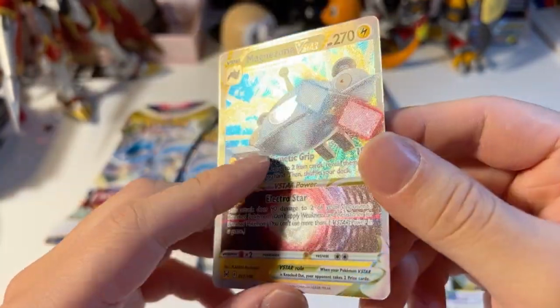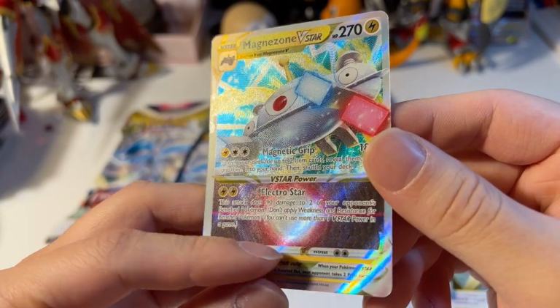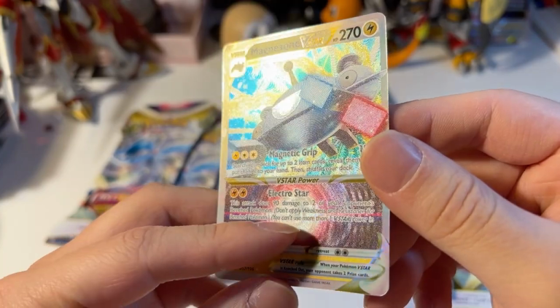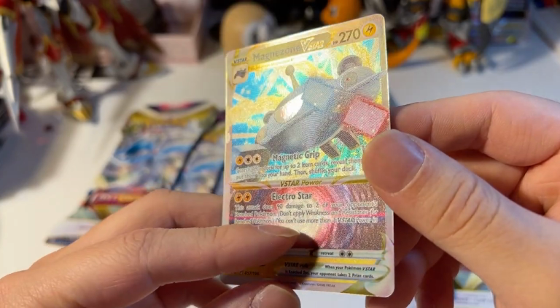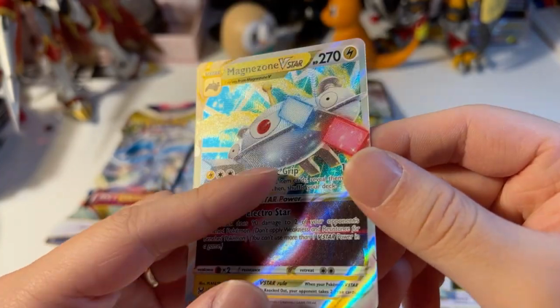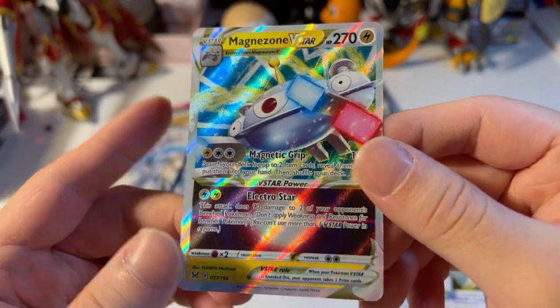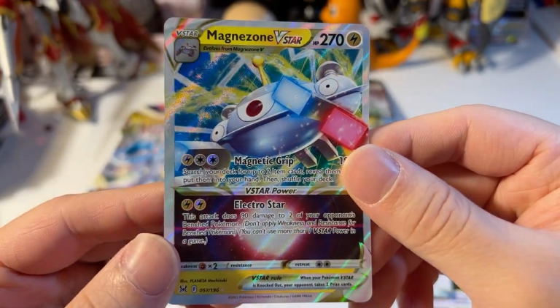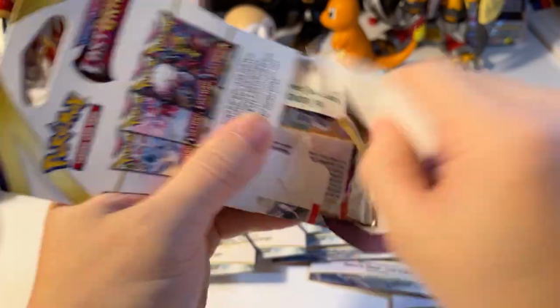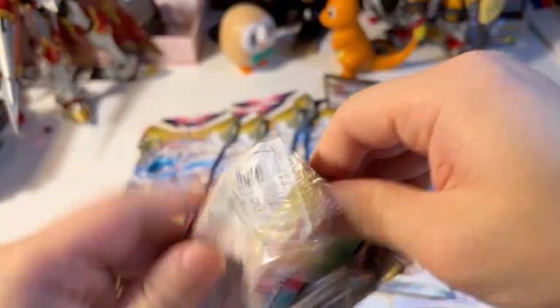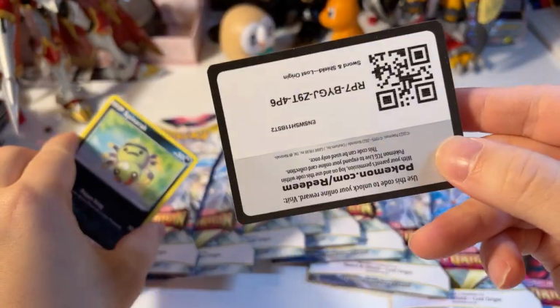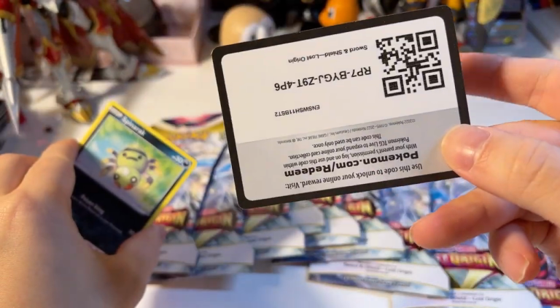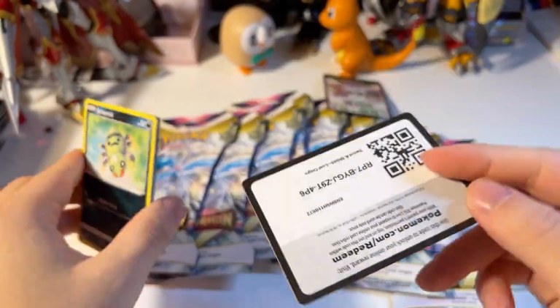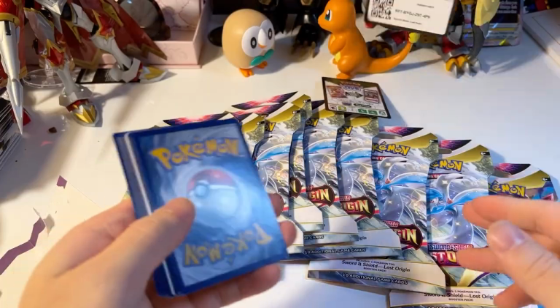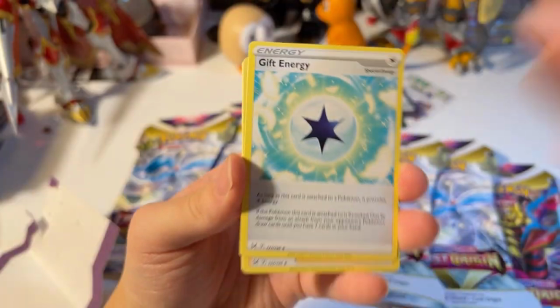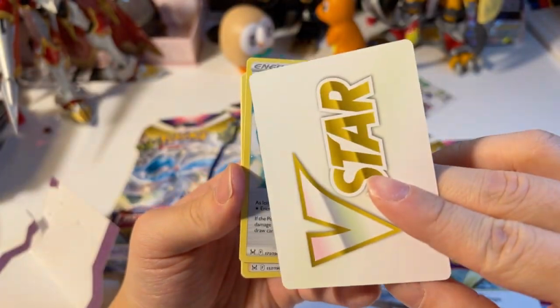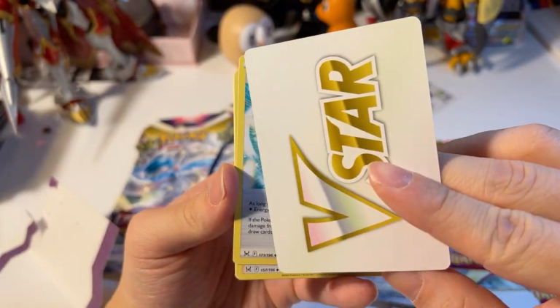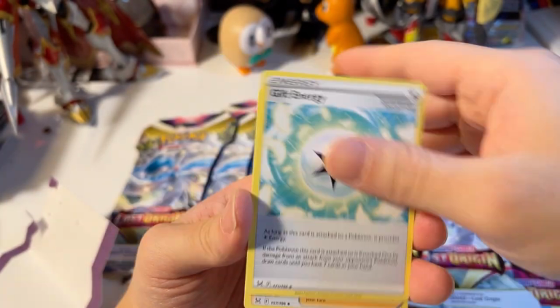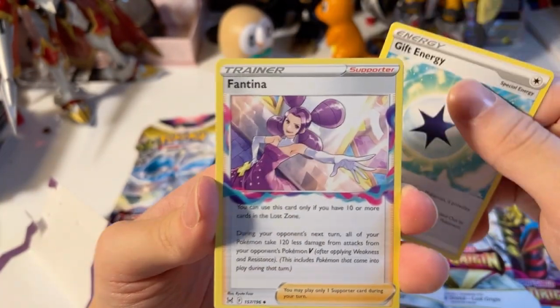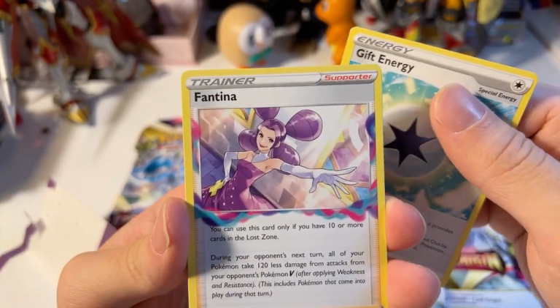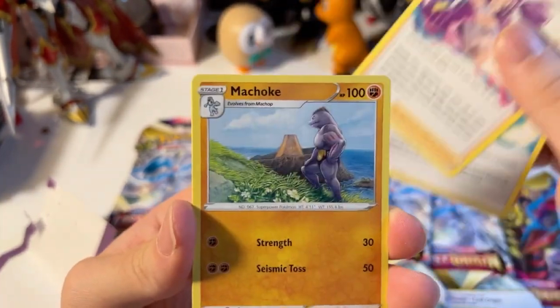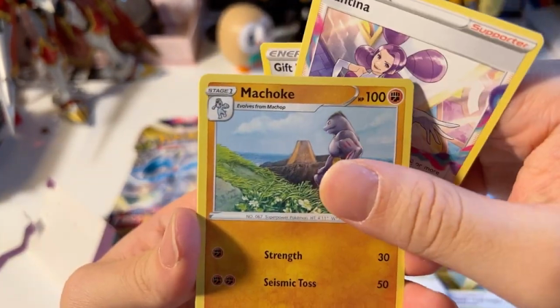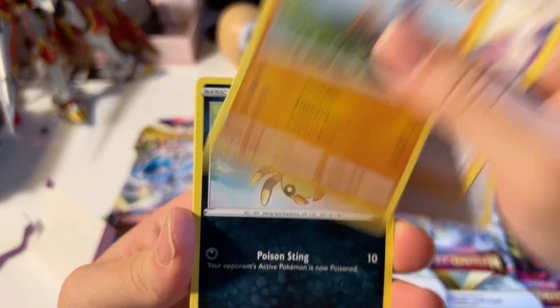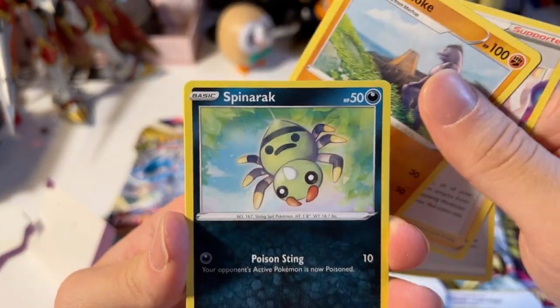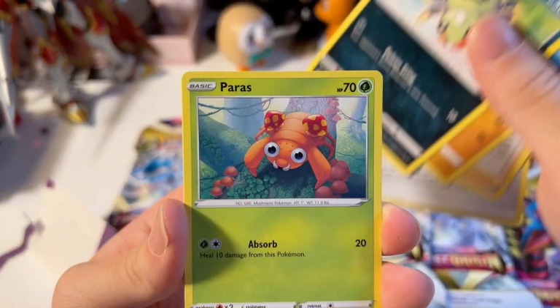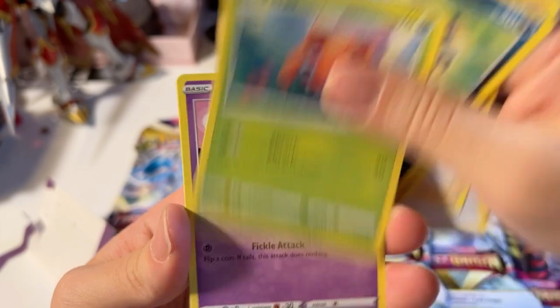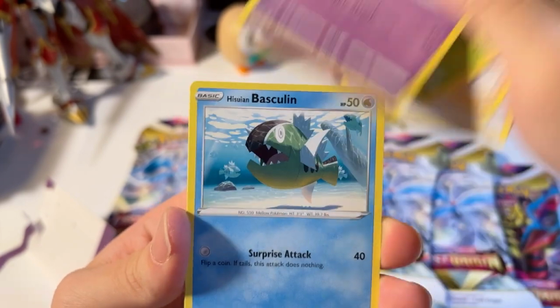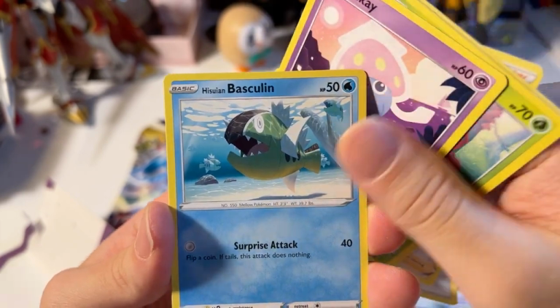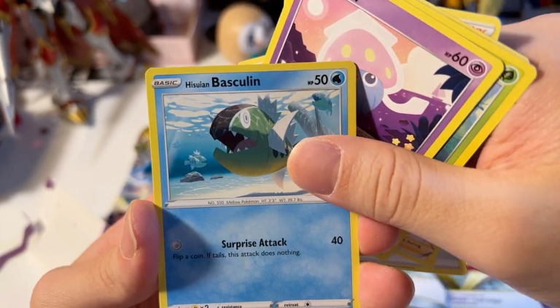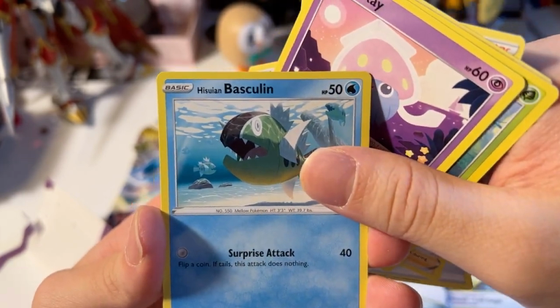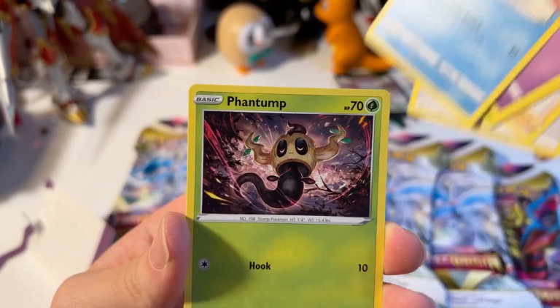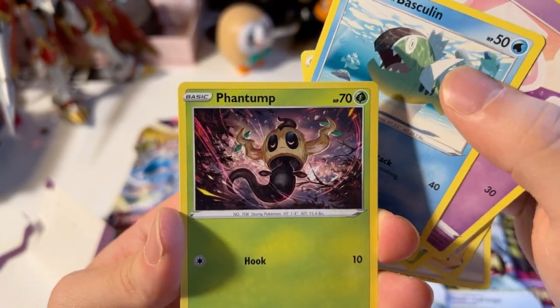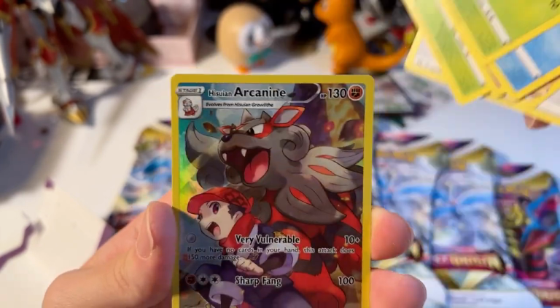Do you guys see that? That's silvery. Look at the ripple coming out — texture card. This is the code. V-Star, Gift Energy, and Fantina — I got like macho looking hella swole again. Parastar, Inkay, Hezu and Basculin, Phantom.